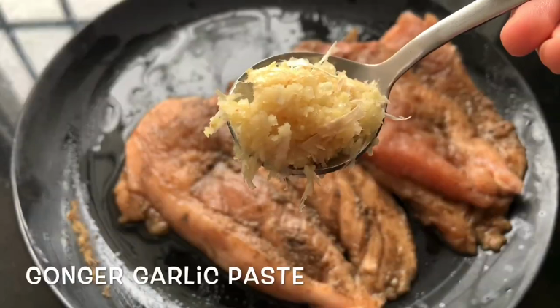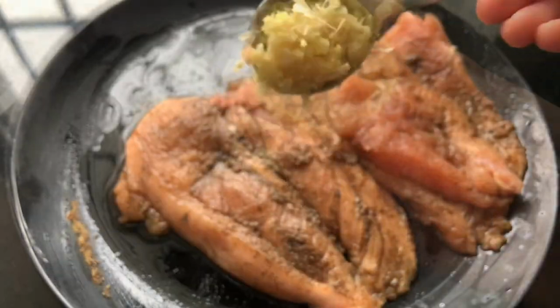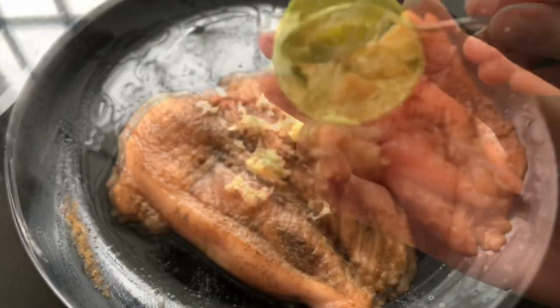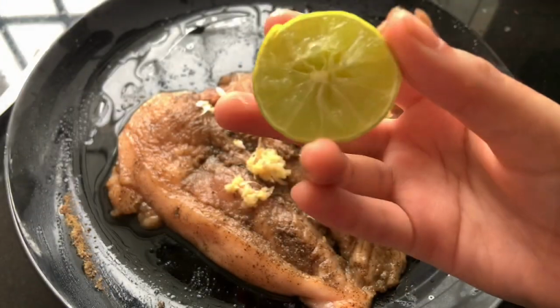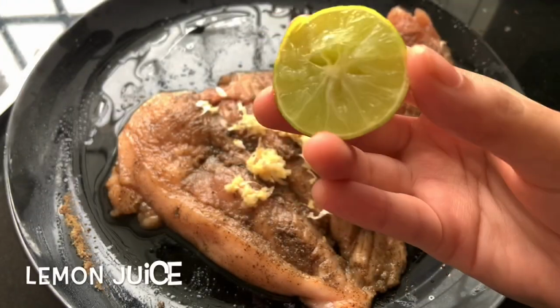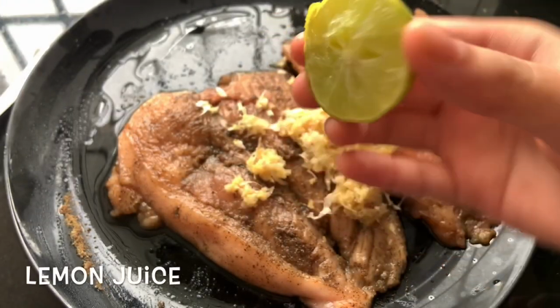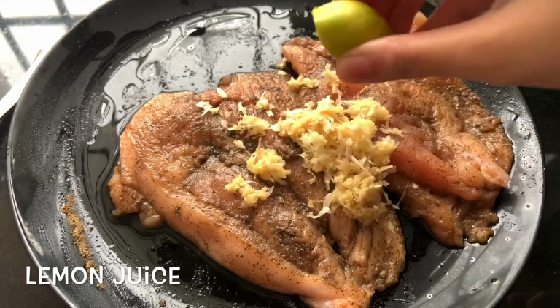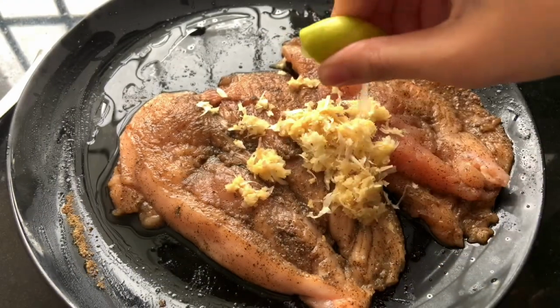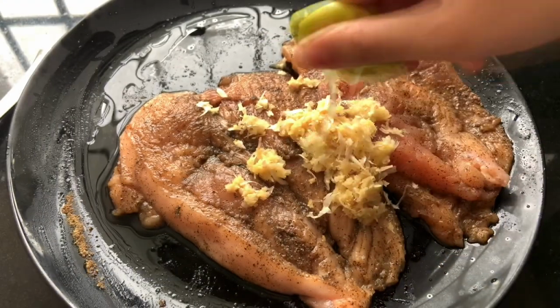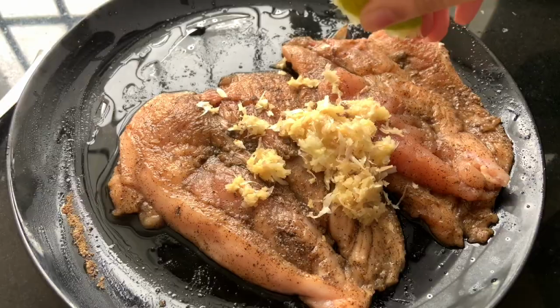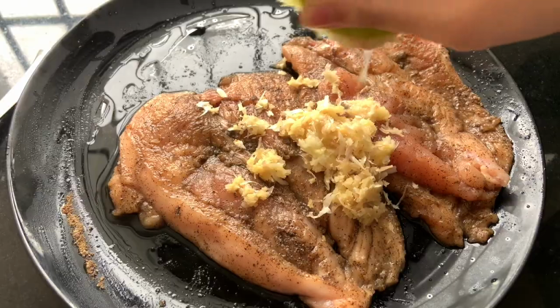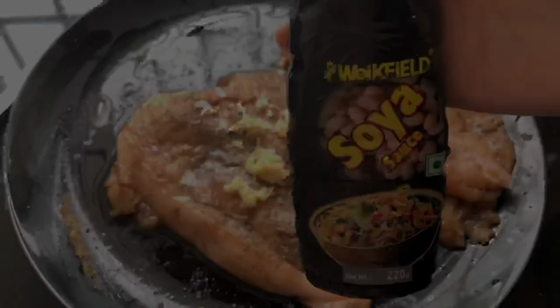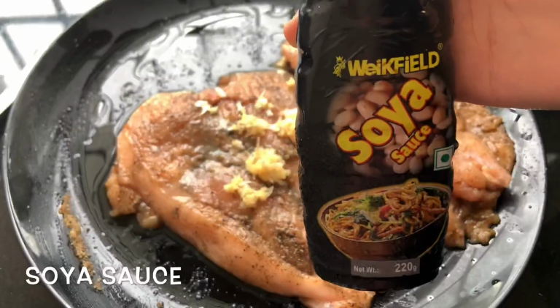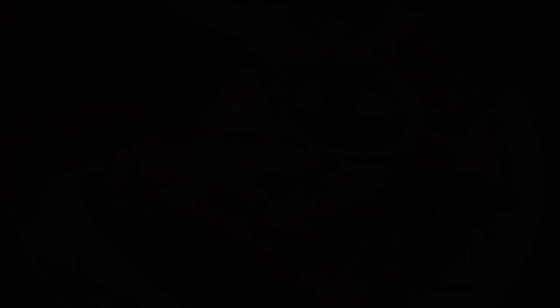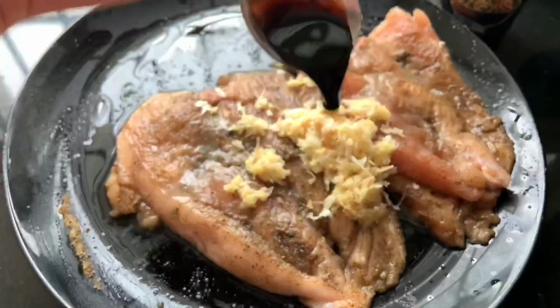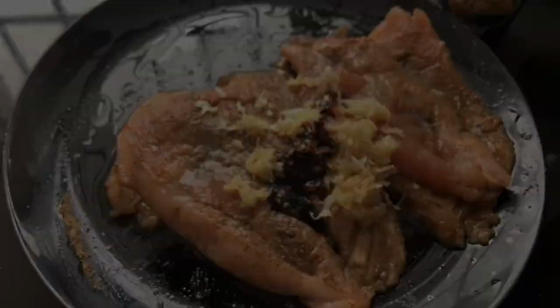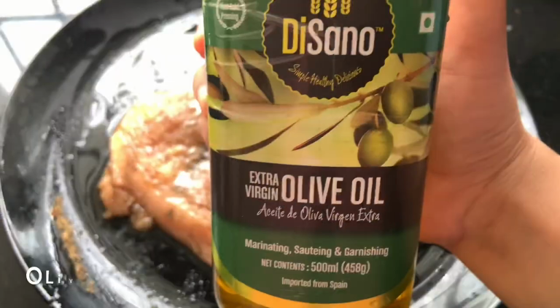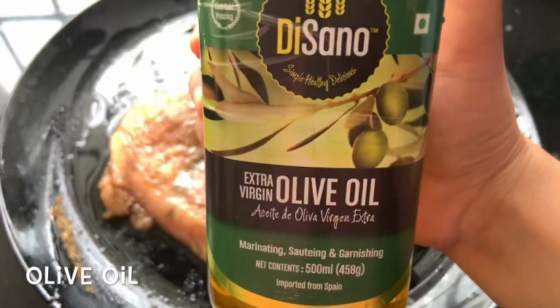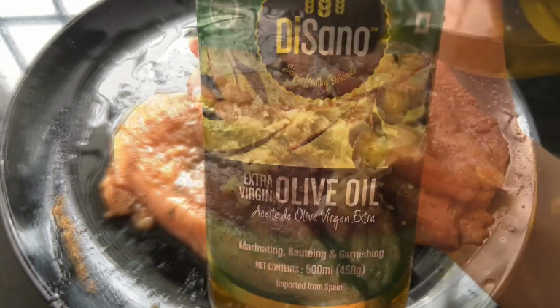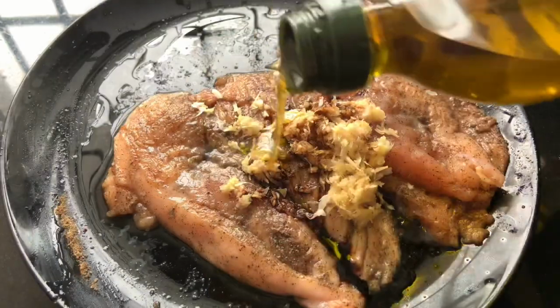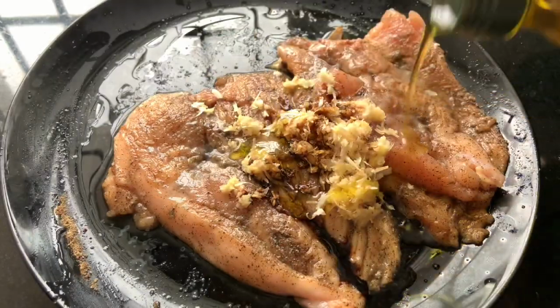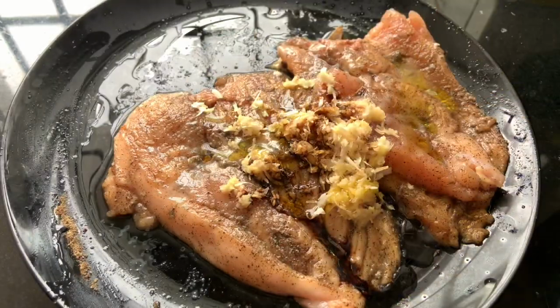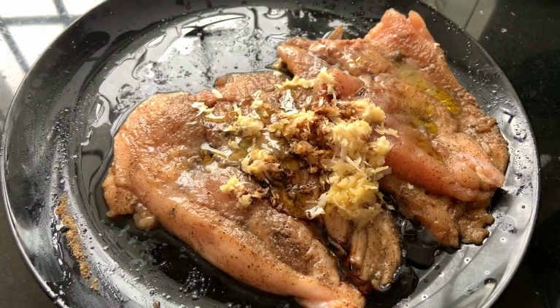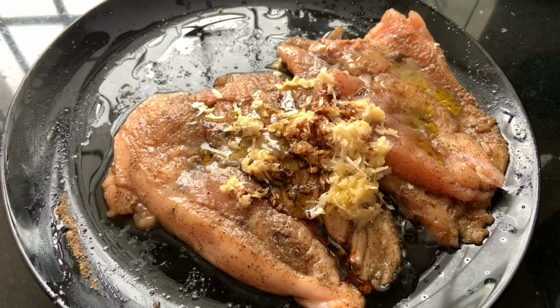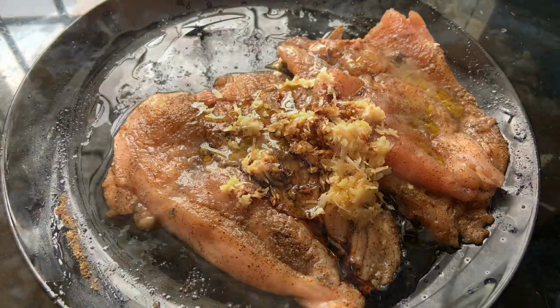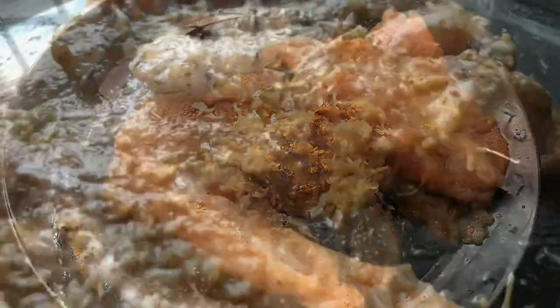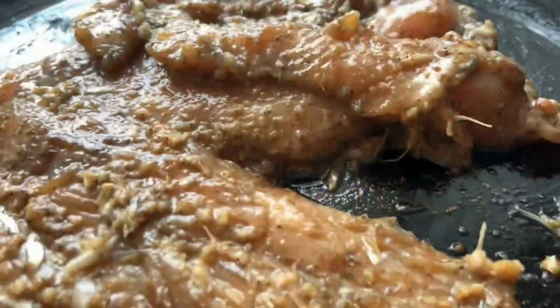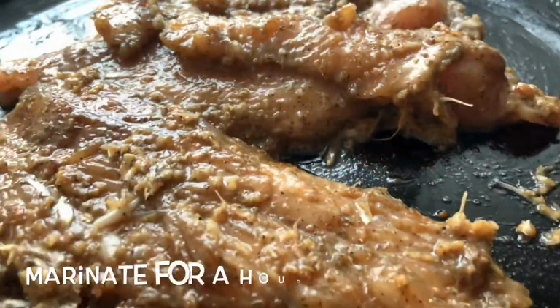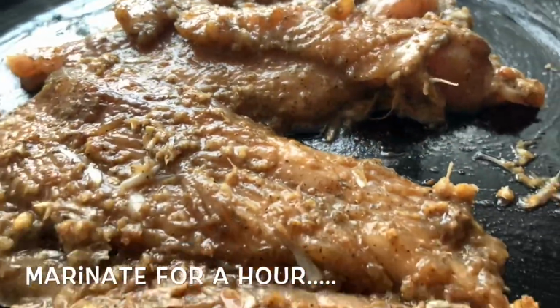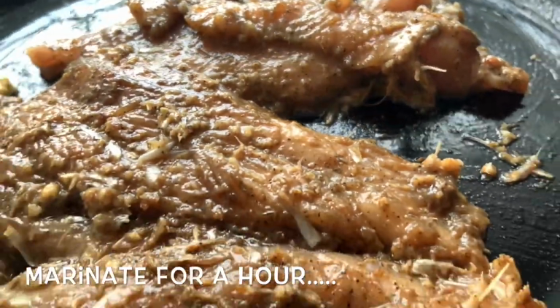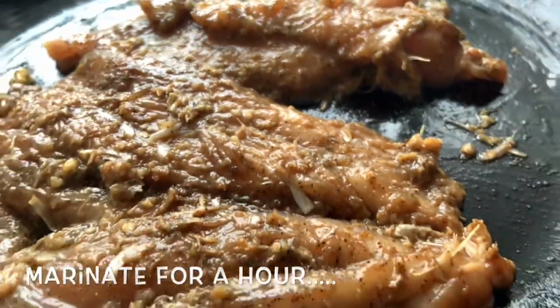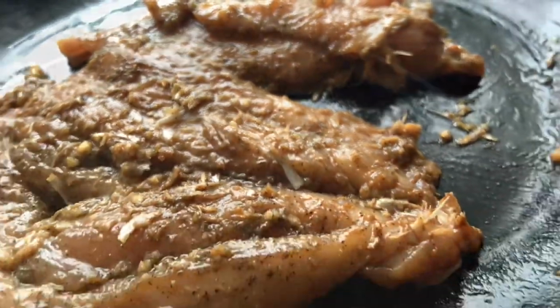For the marination: 1 tablespoon of ginger garlic paste, a little lemon juice, a teaspoon of soy sauce, and a little olive oil. This is the marination.